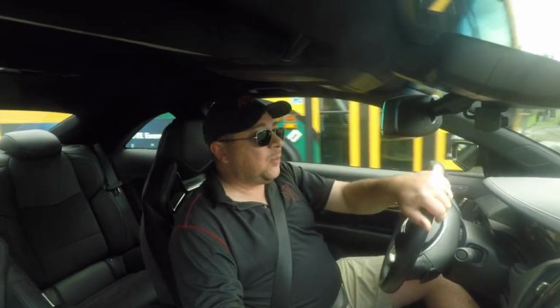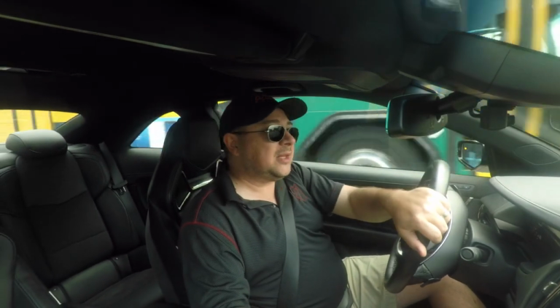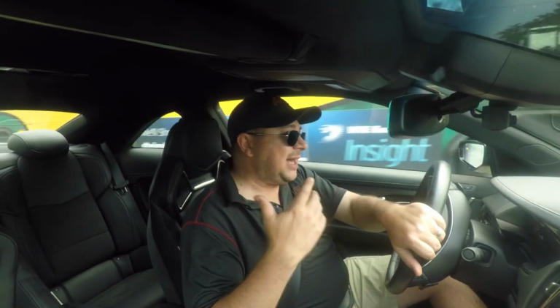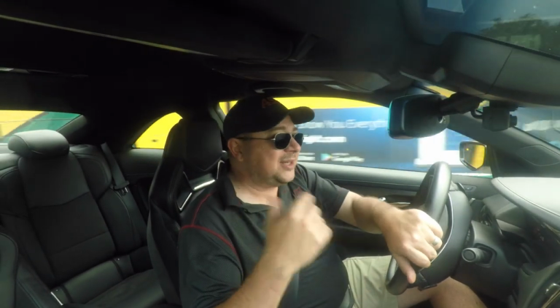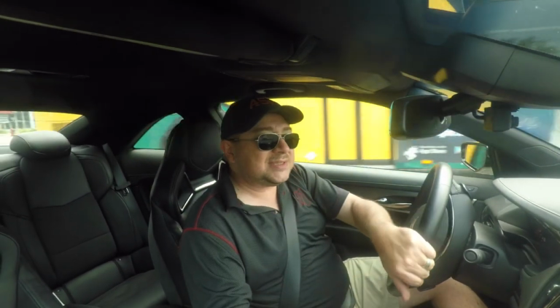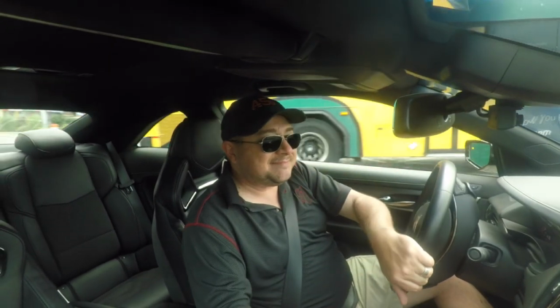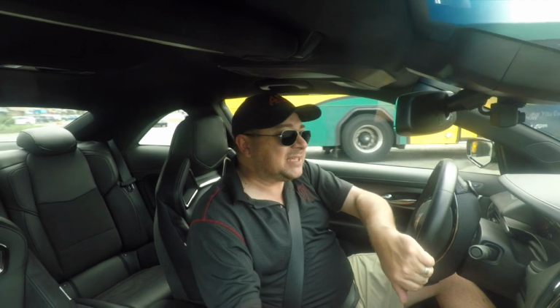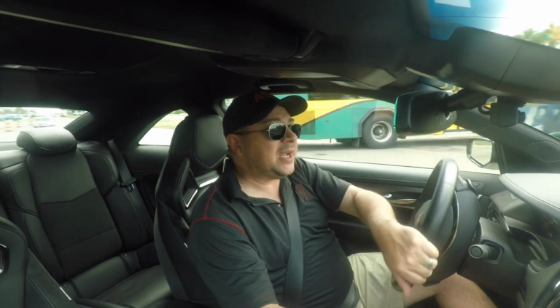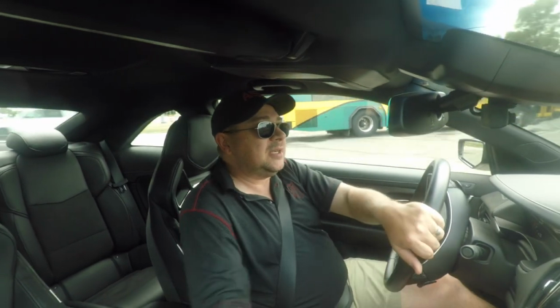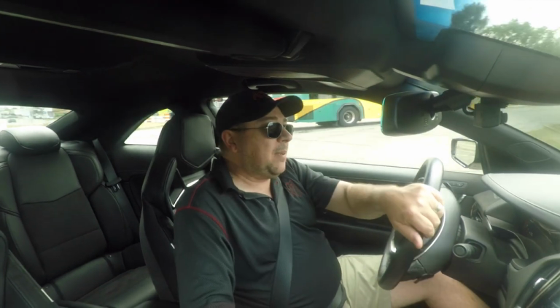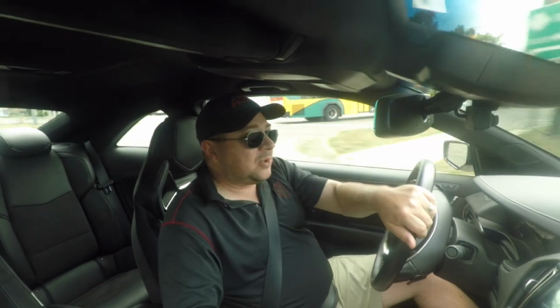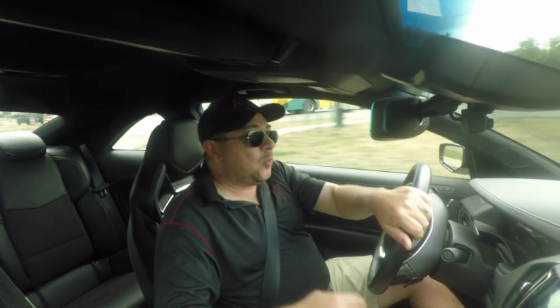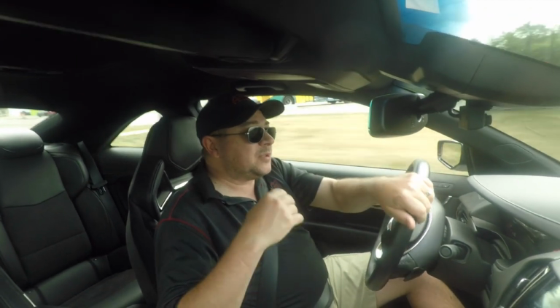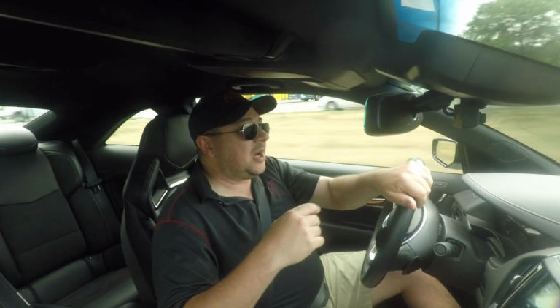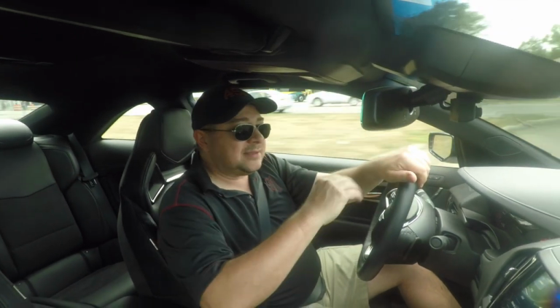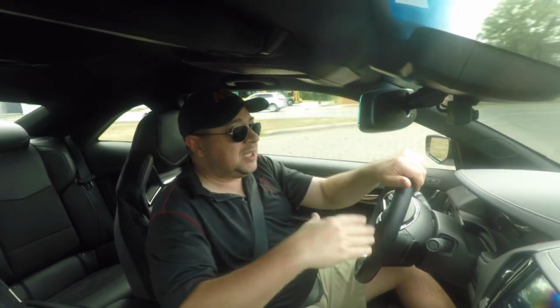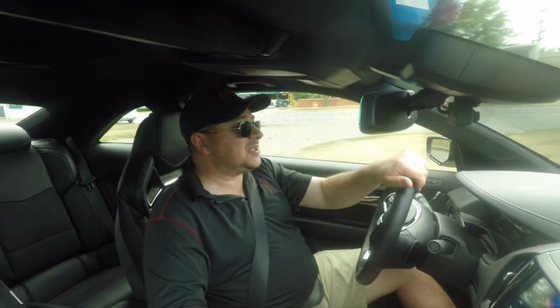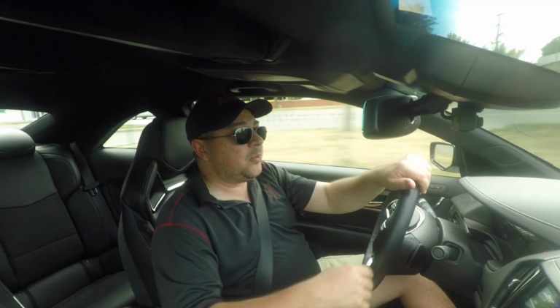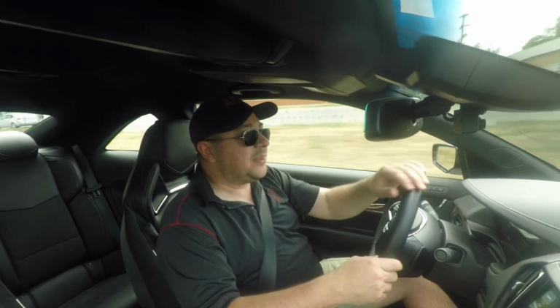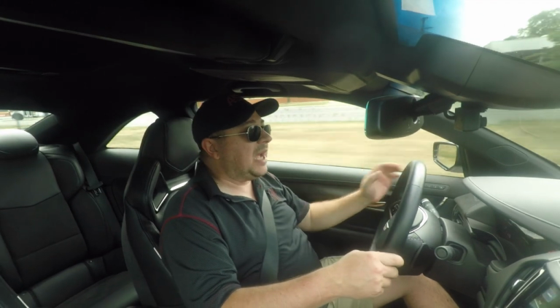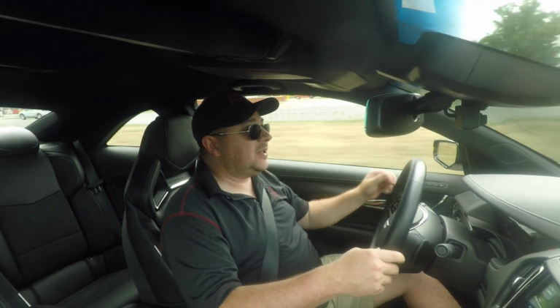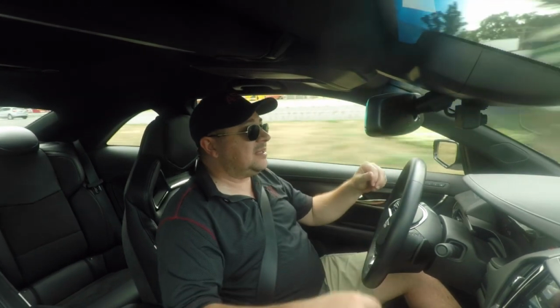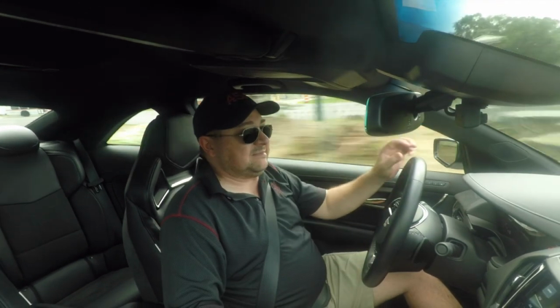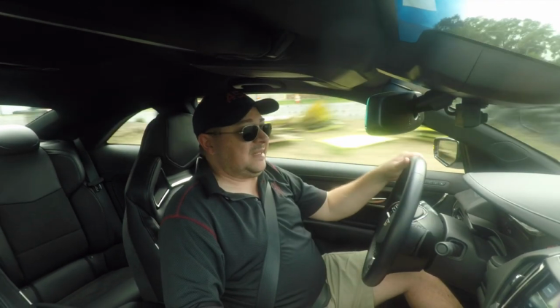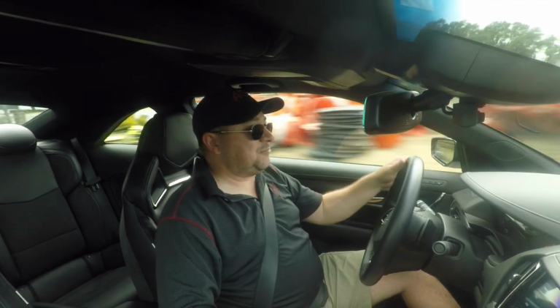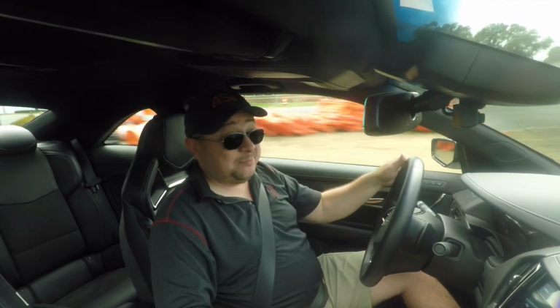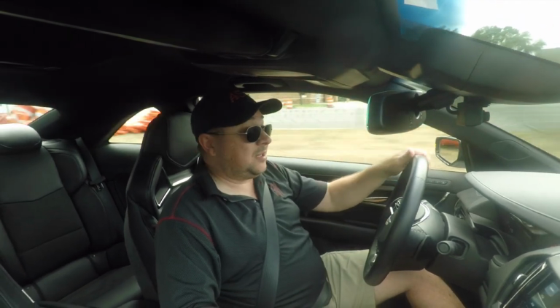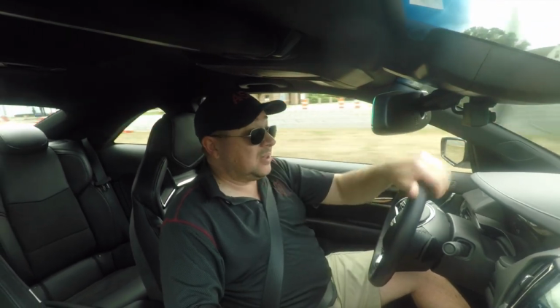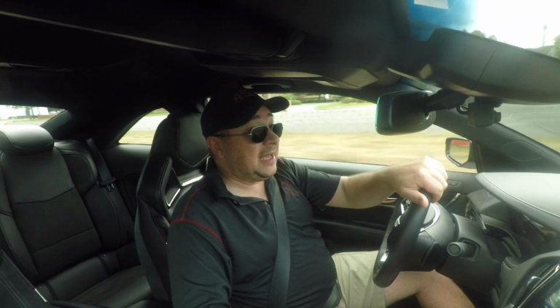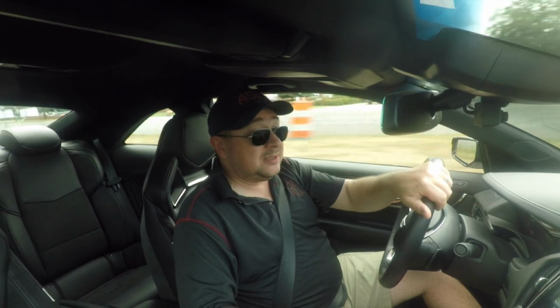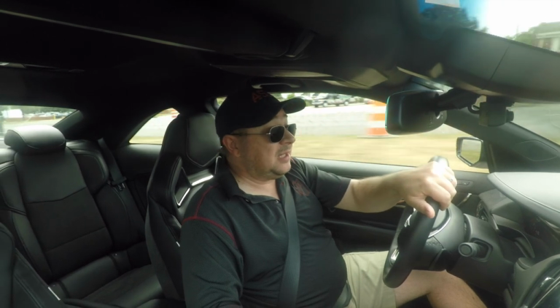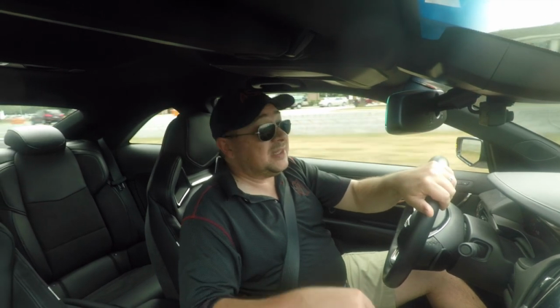Ride quality is about there. But if you were to say, money being the same, what would you rather drive every day? Honestly, probably the Merc, followed by the Audi, and then this.